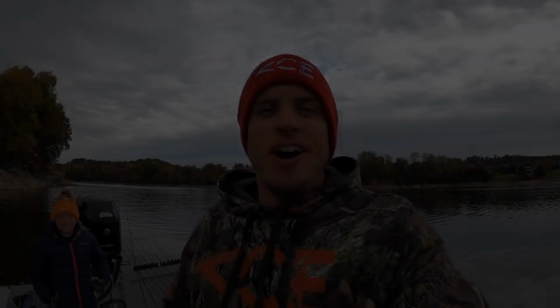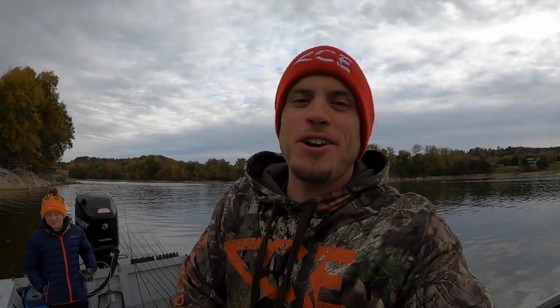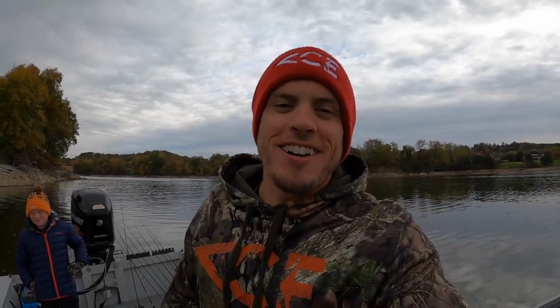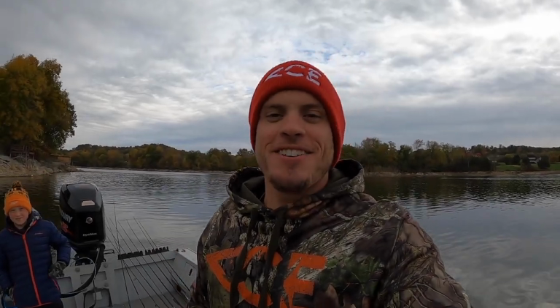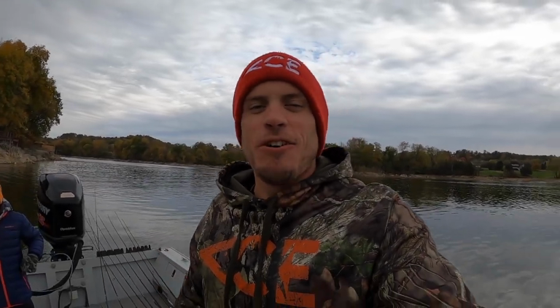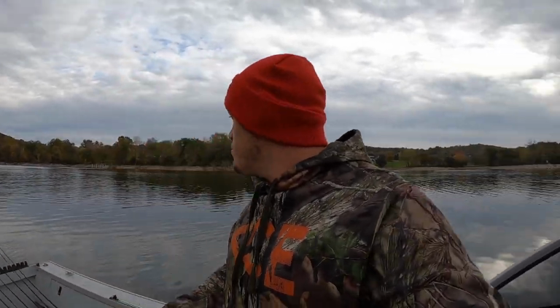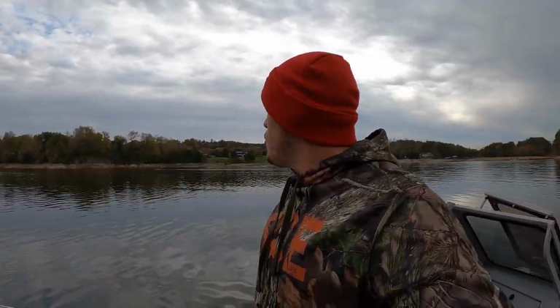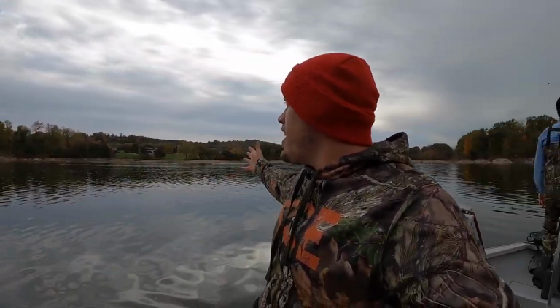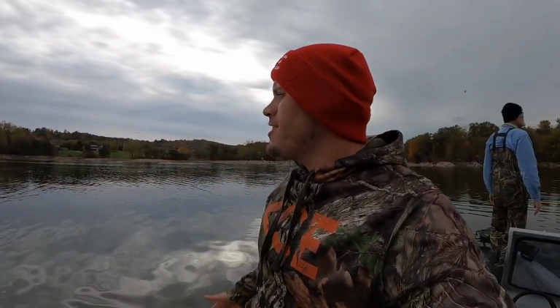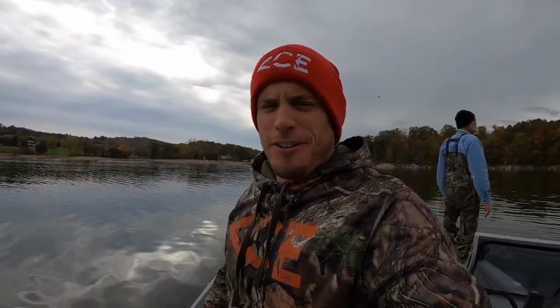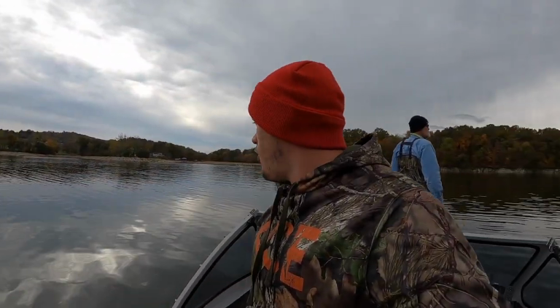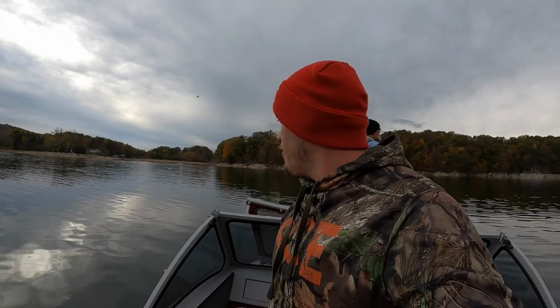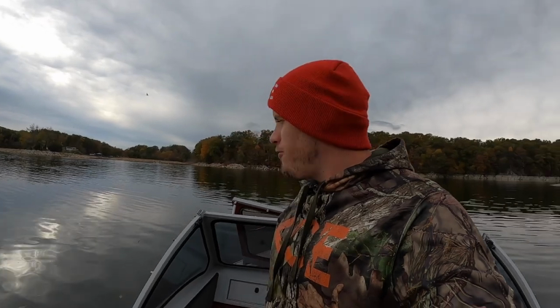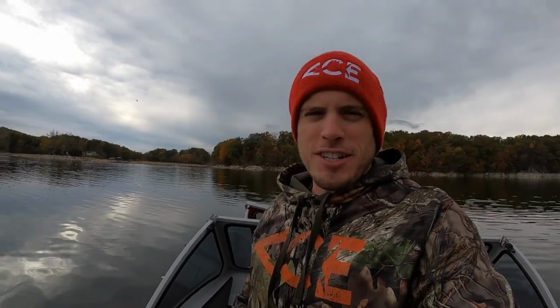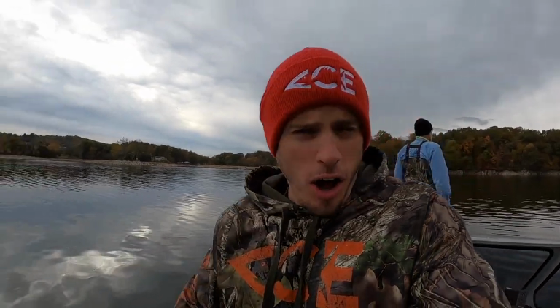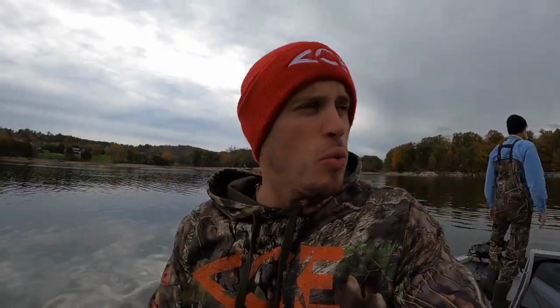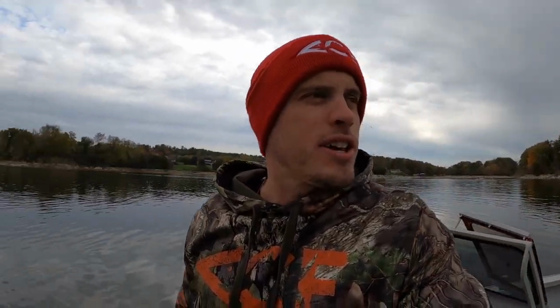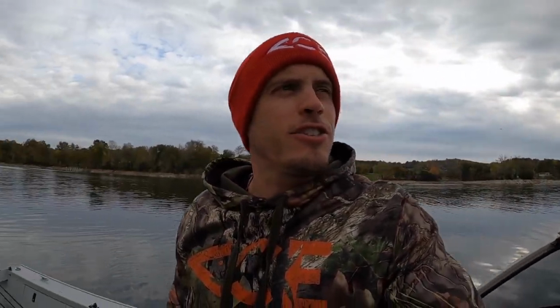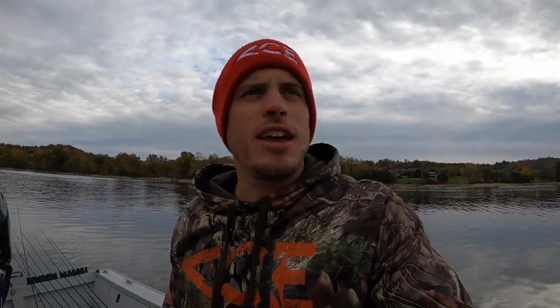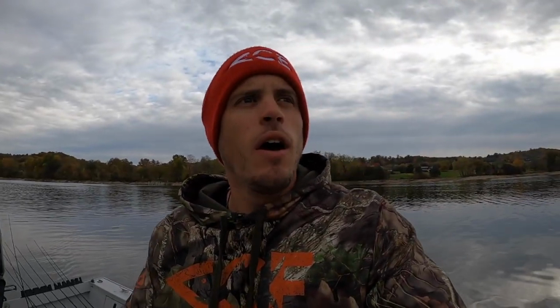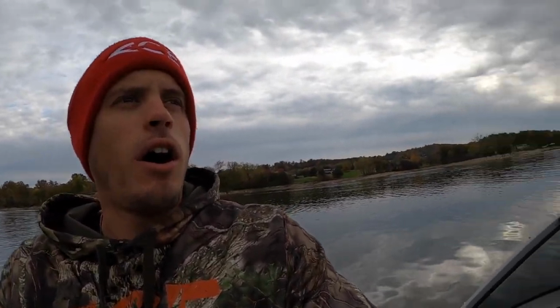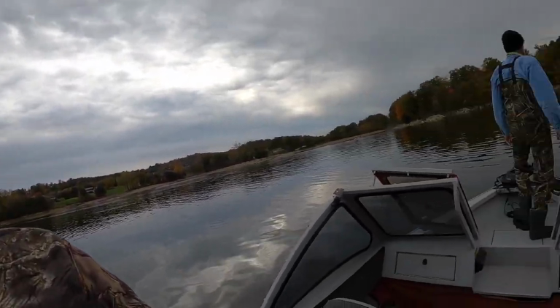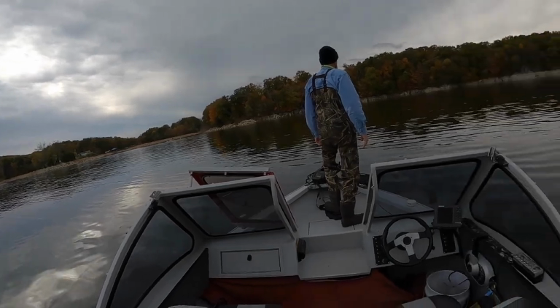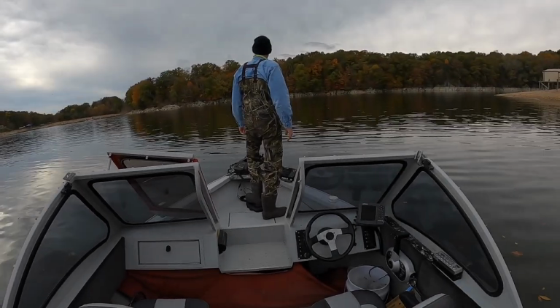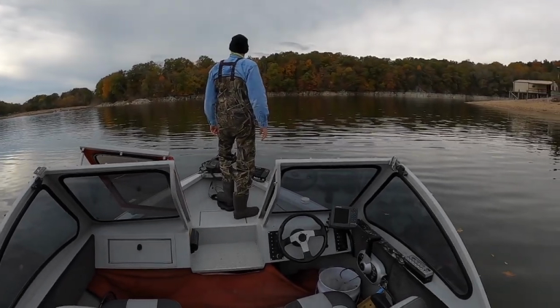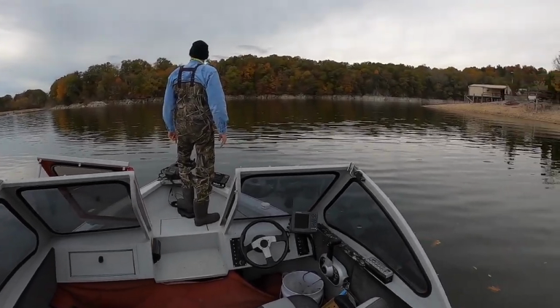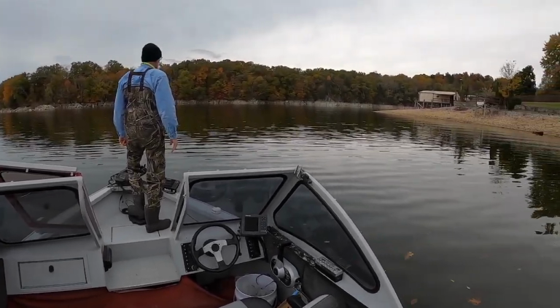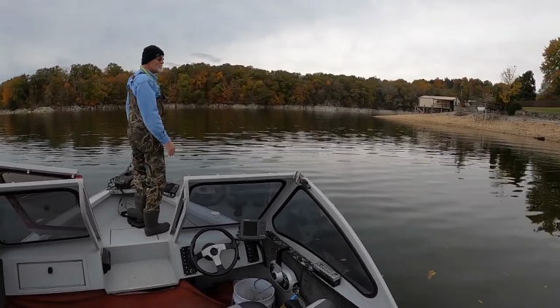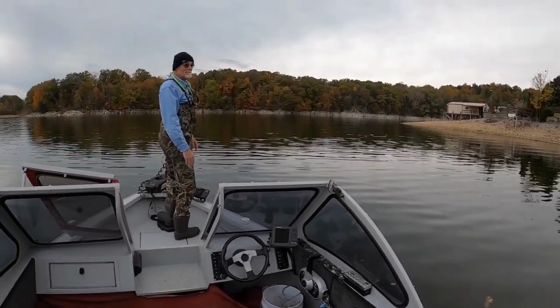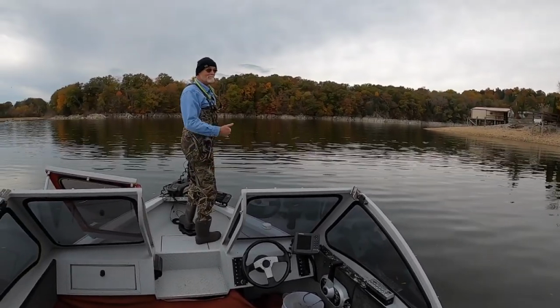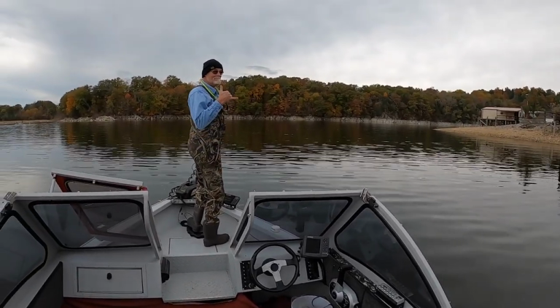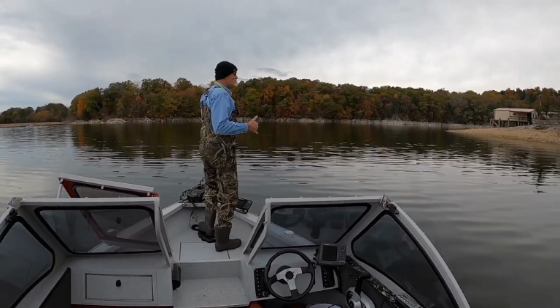What is going on guys? Welcome to a chilly fall fishing day — almost a wintertime fishing day — on our favorite lake. We're out on the boat and folks, we are hunting big striper today.